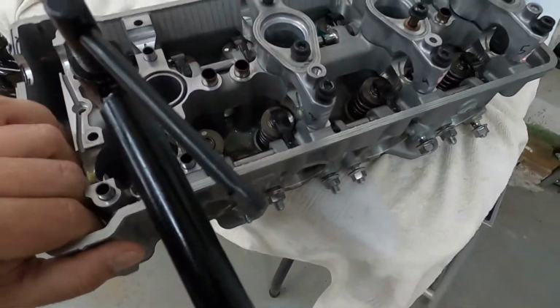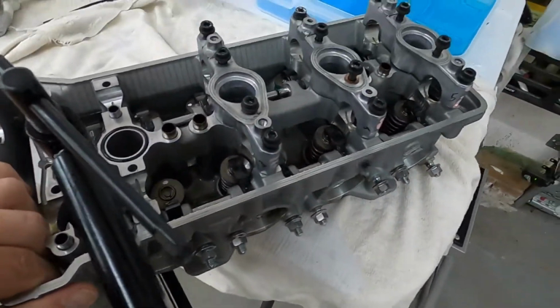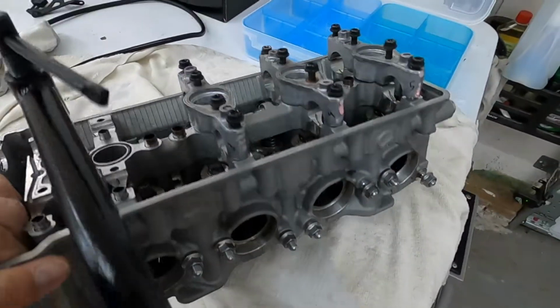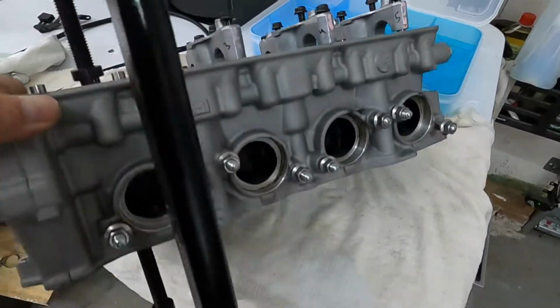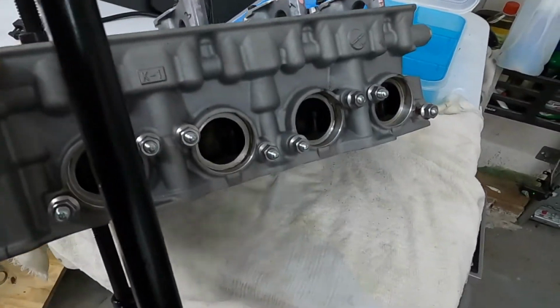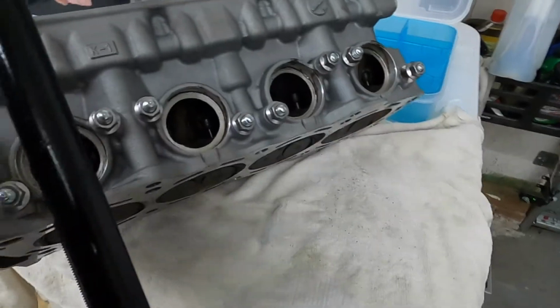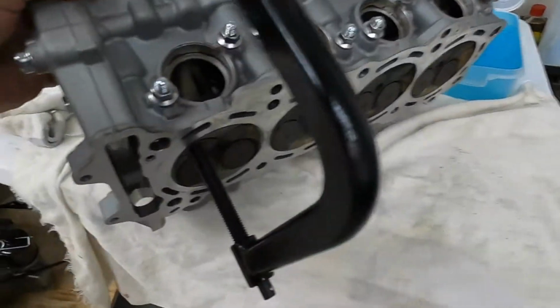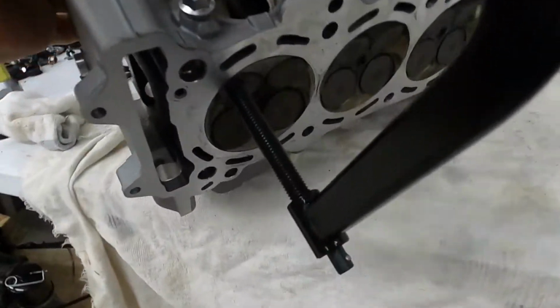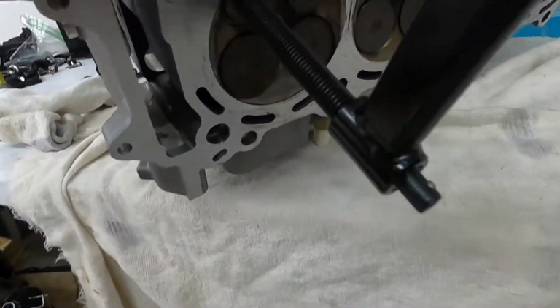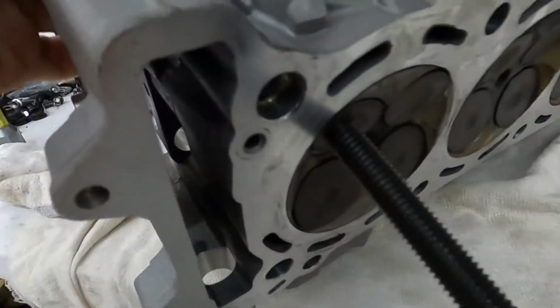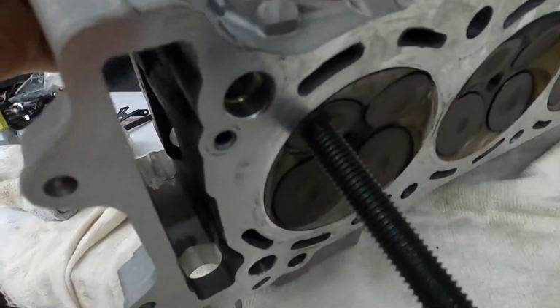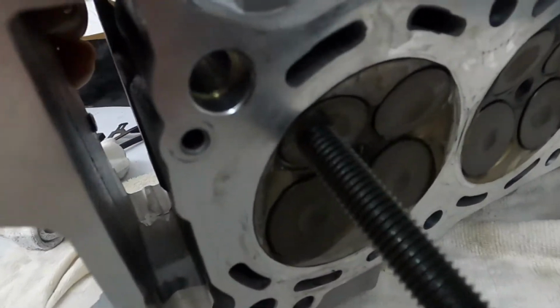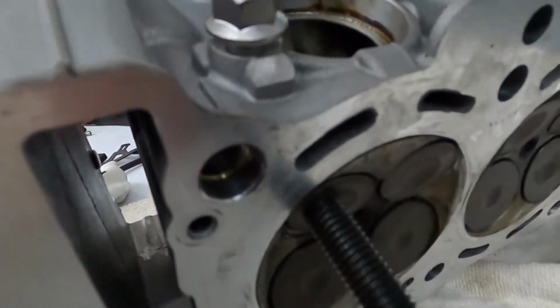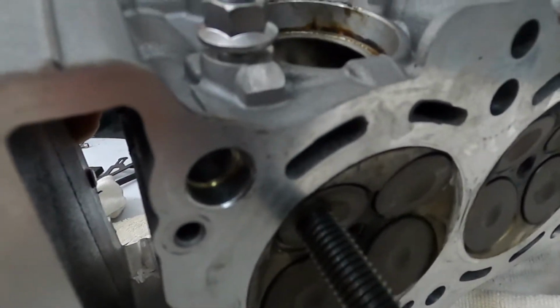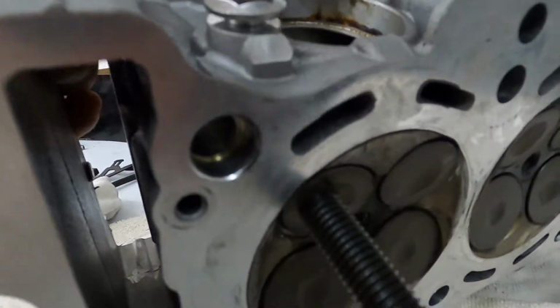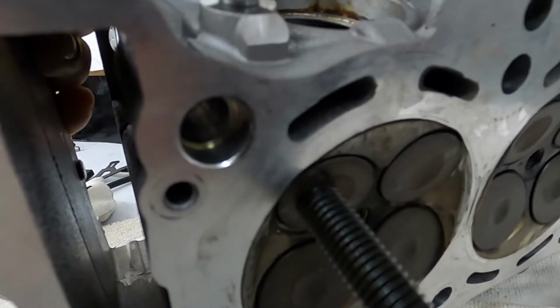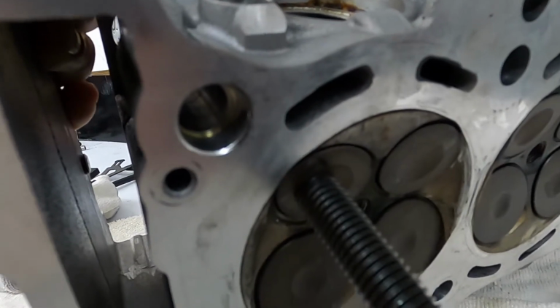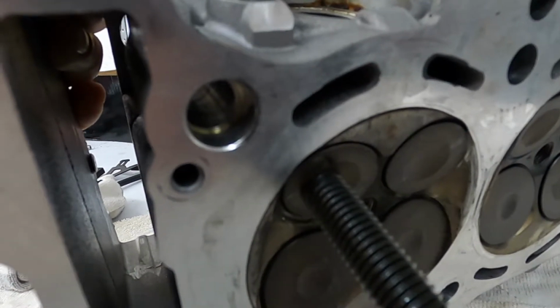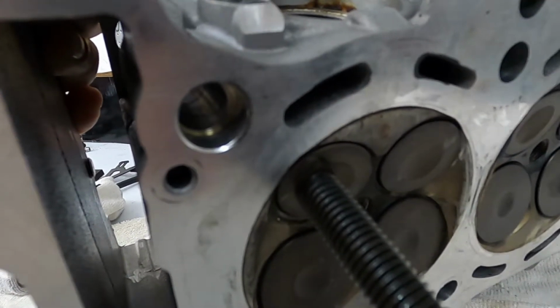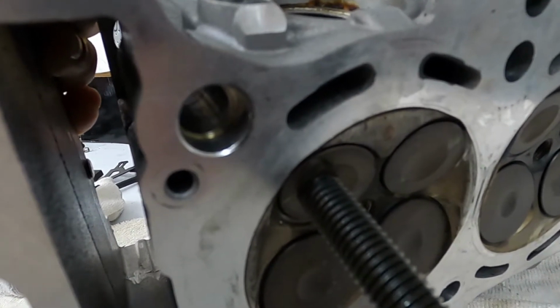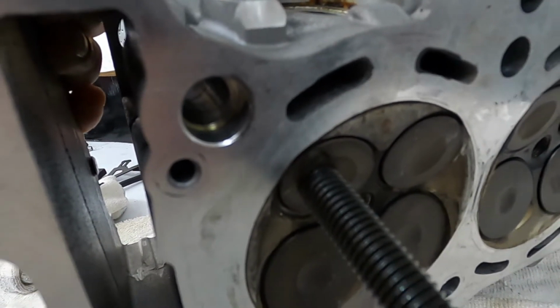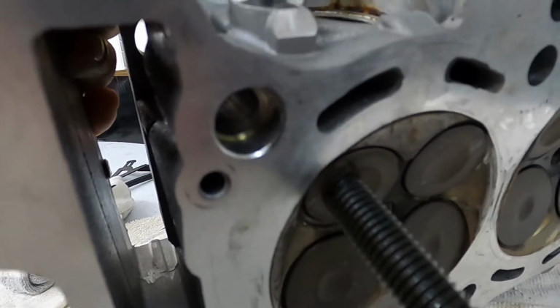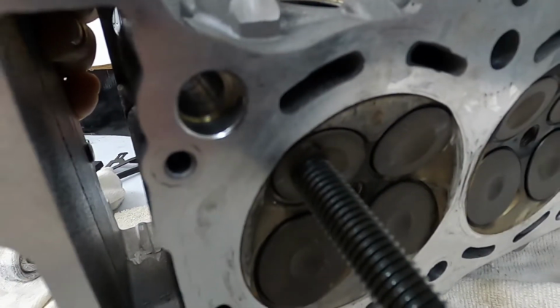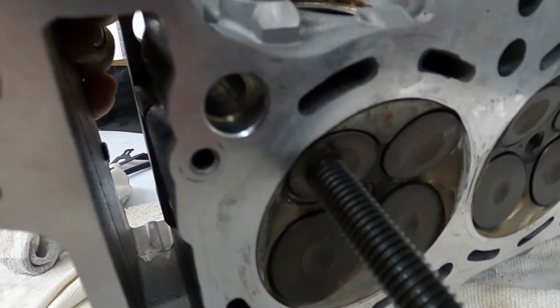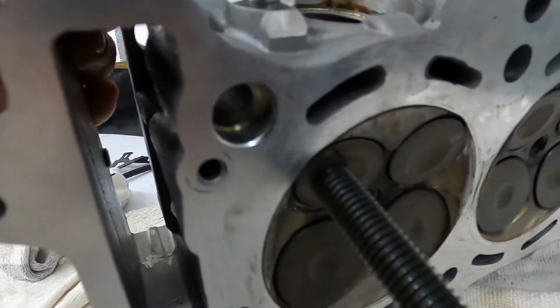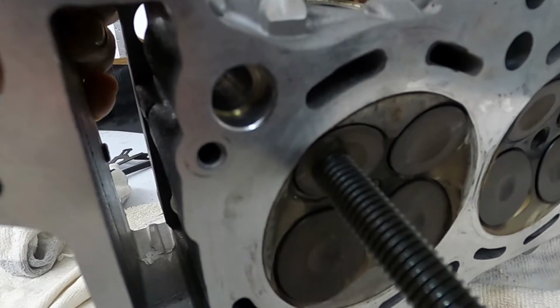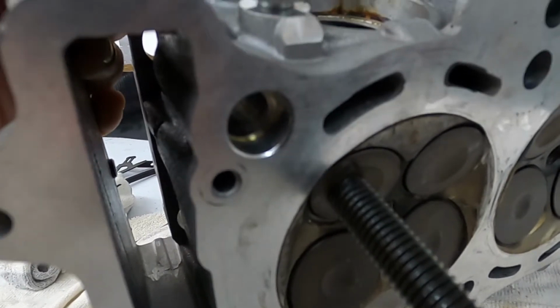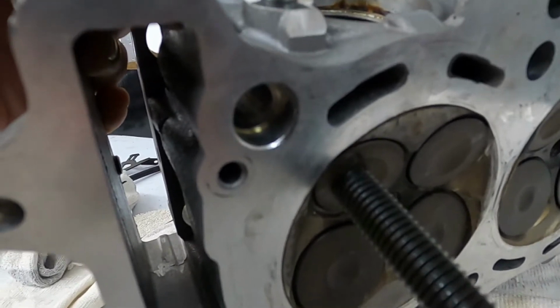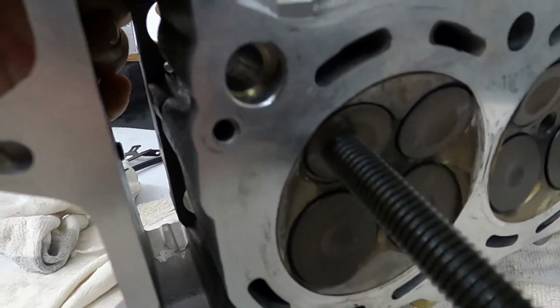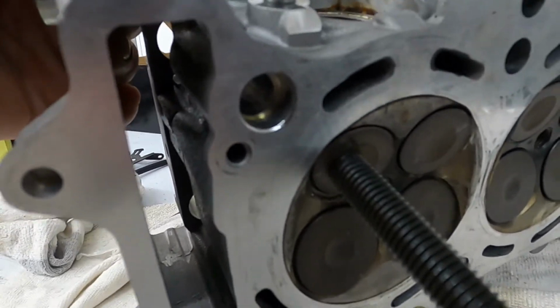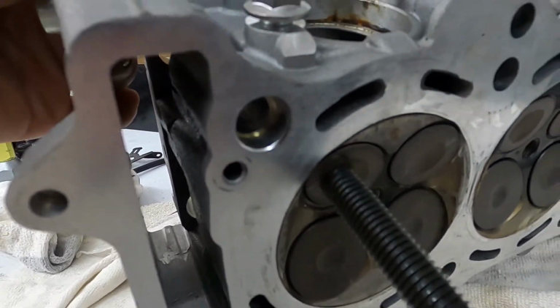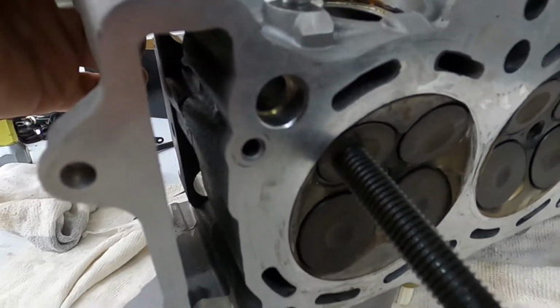I don't know if you're going to be able to see, but I did notice that the valves are not actually in the seat straight. I'm hoping that the seats aren't damaged, but I will find out when I get it out.